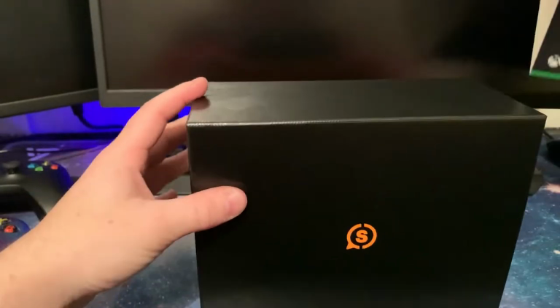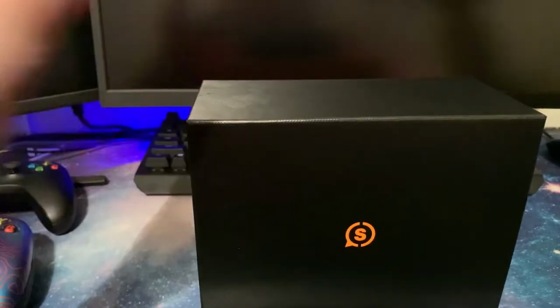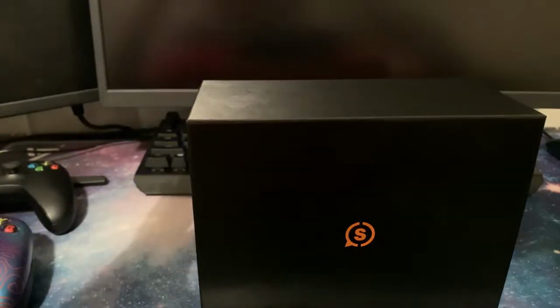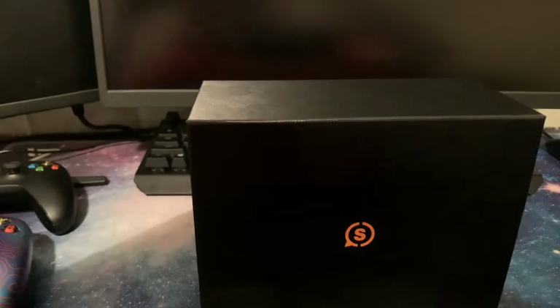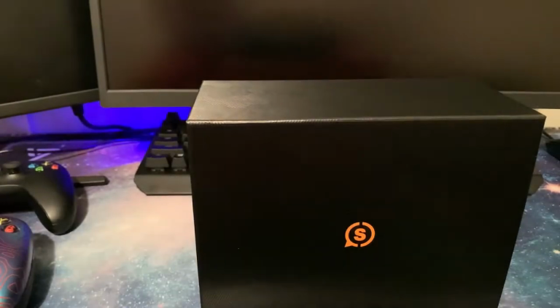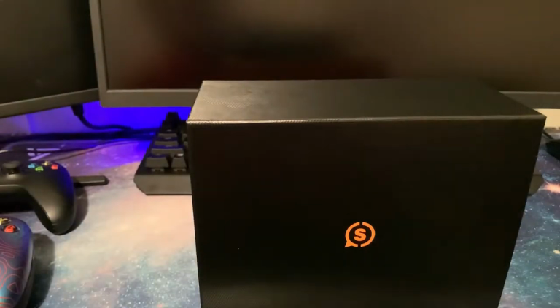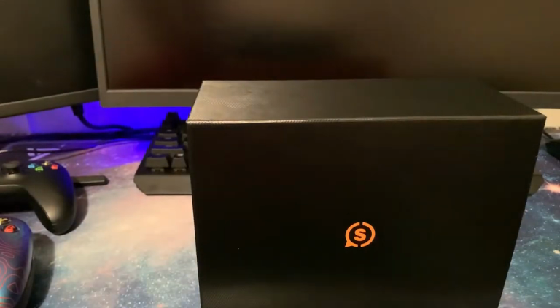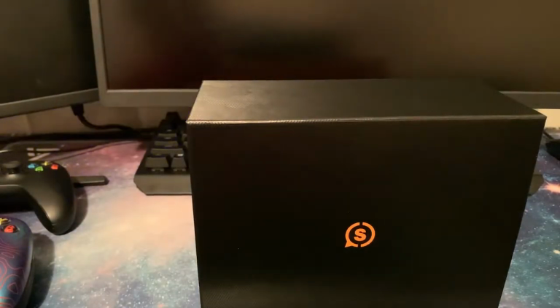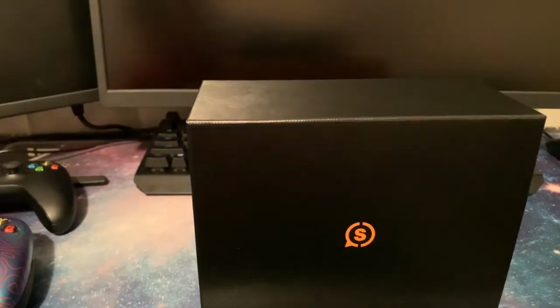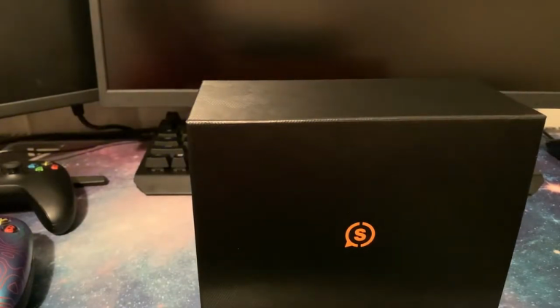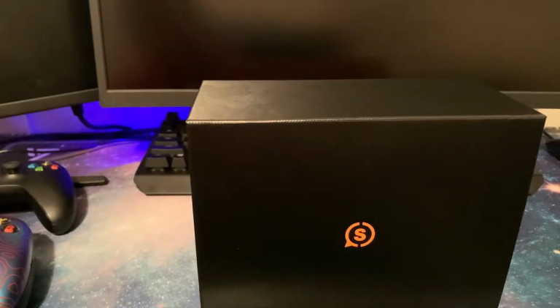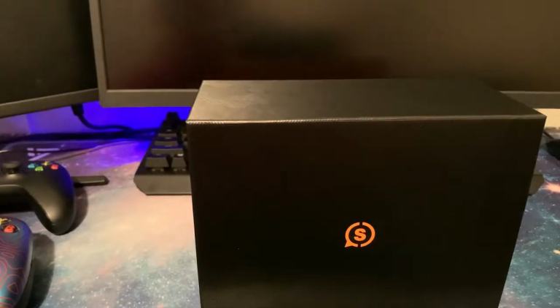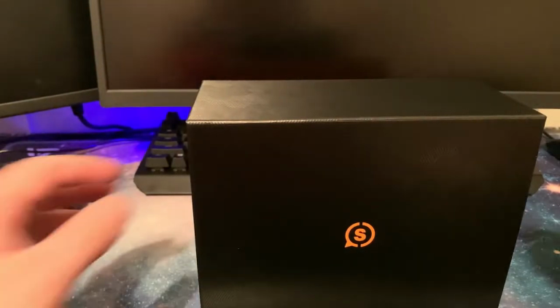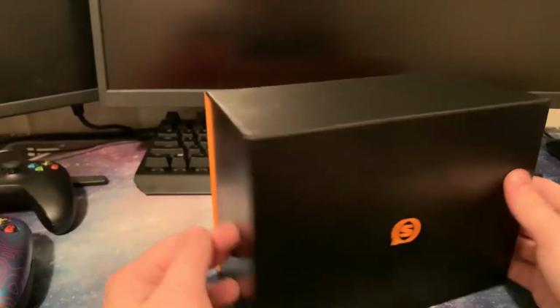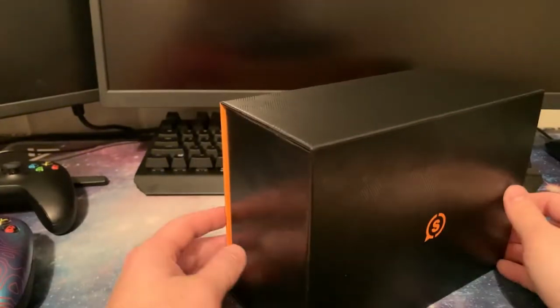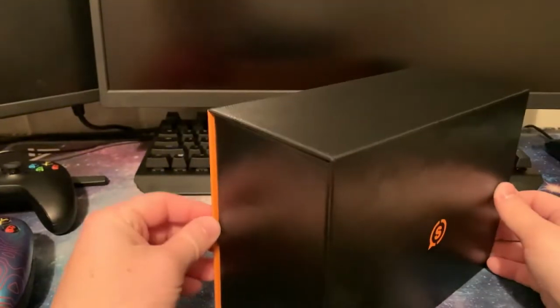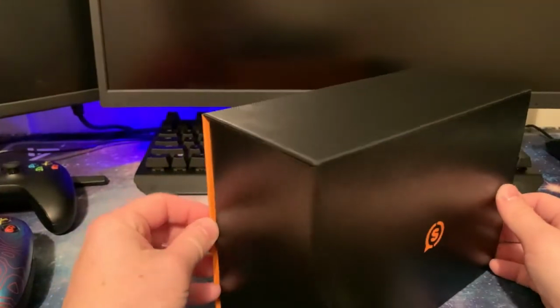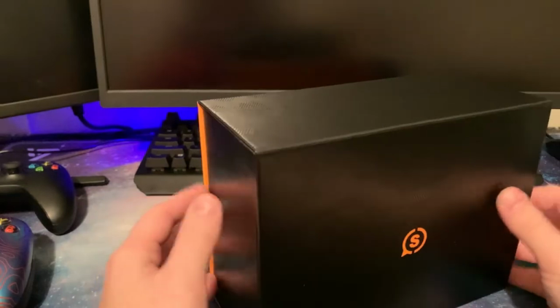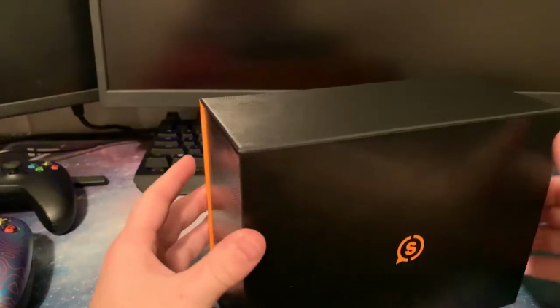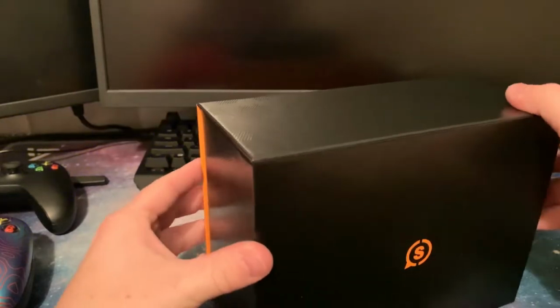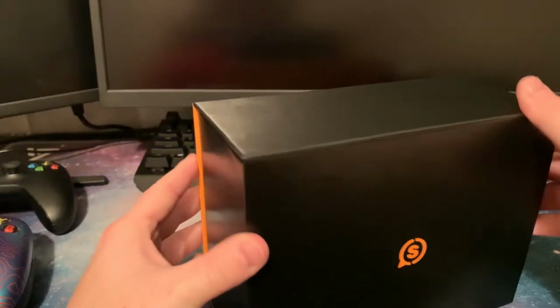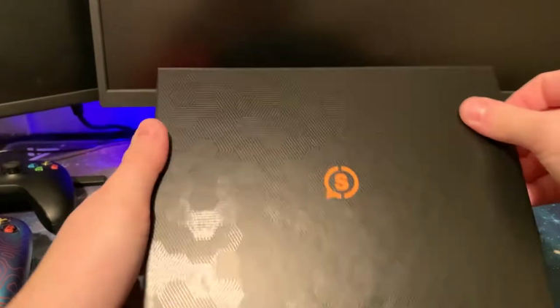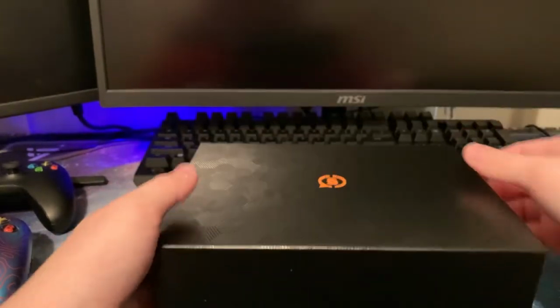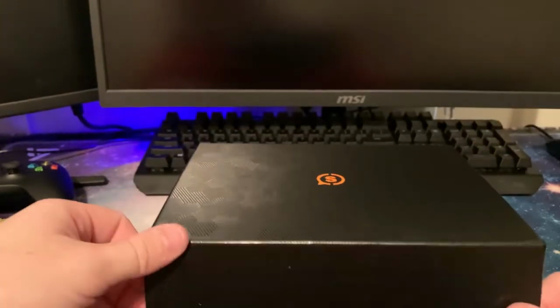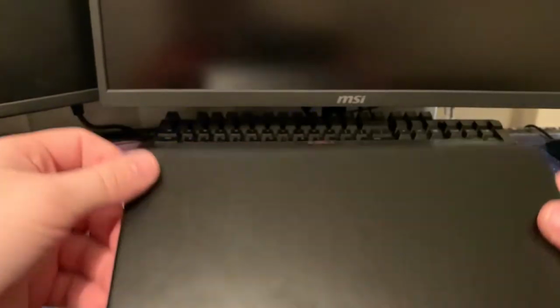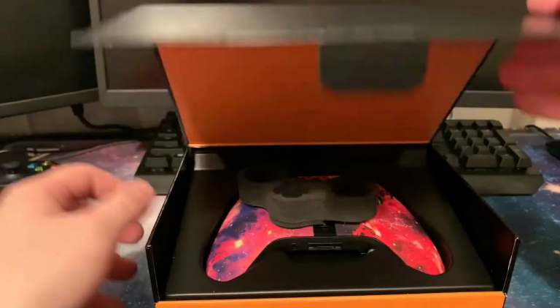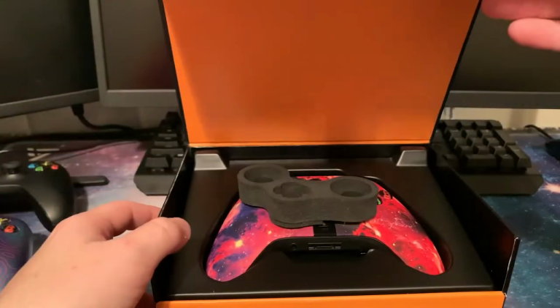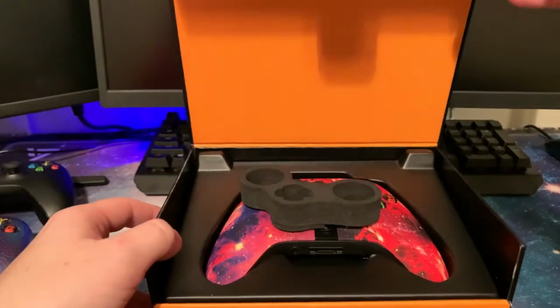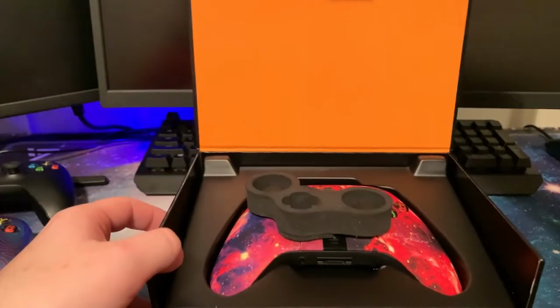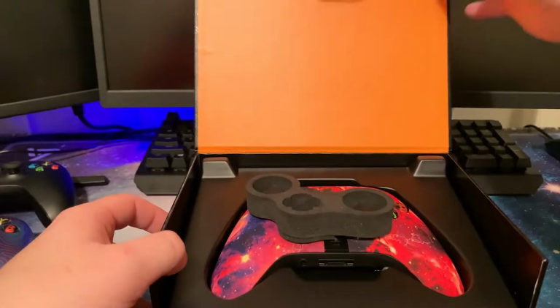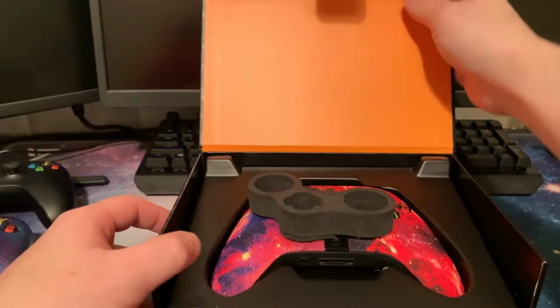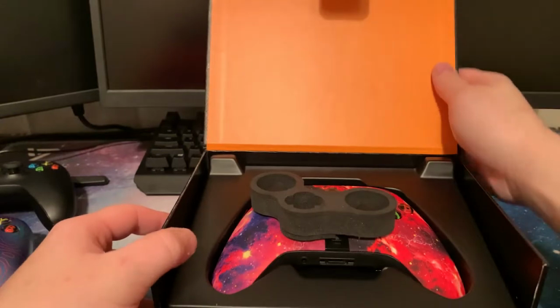My SCUFF Prestige controller — I had it for about a year to a year and a half — and the left toggle started getting dead-stick and stick drift. So let's go ahead and open this up.